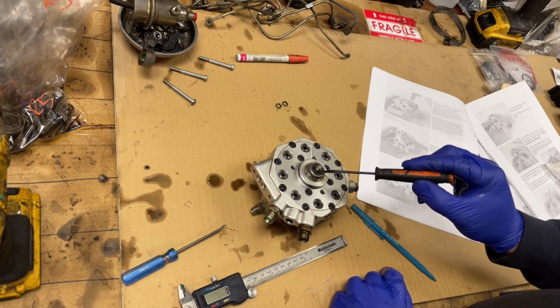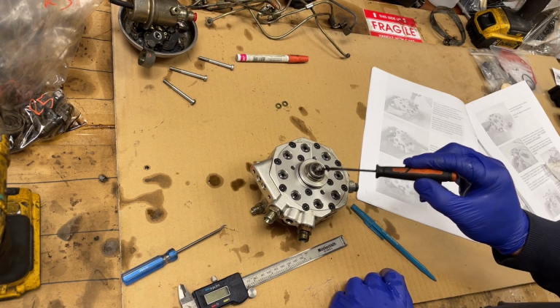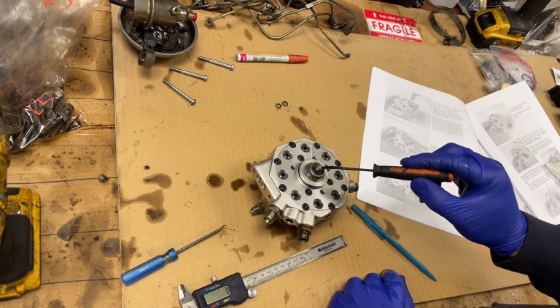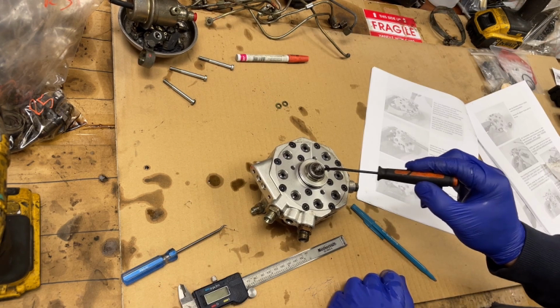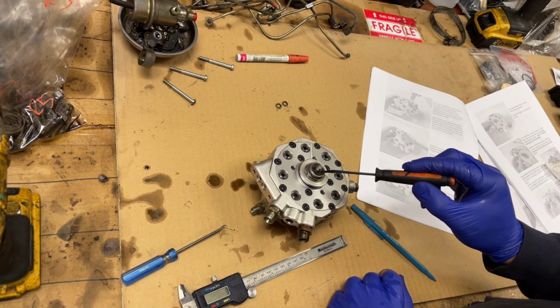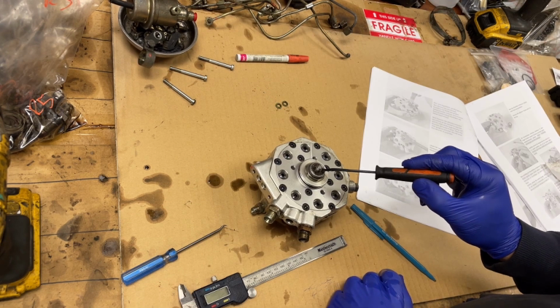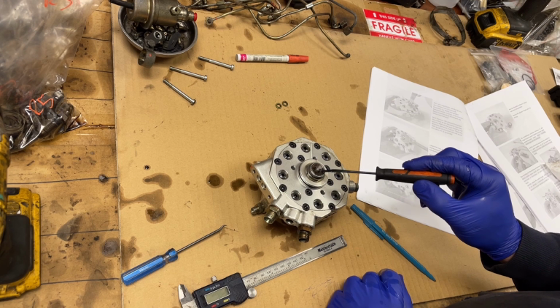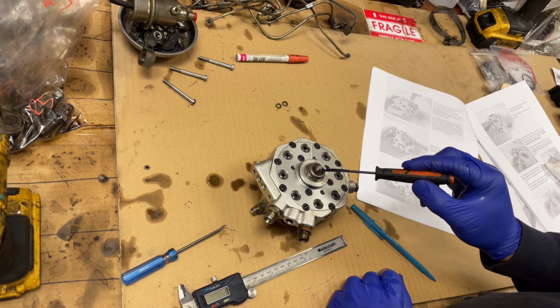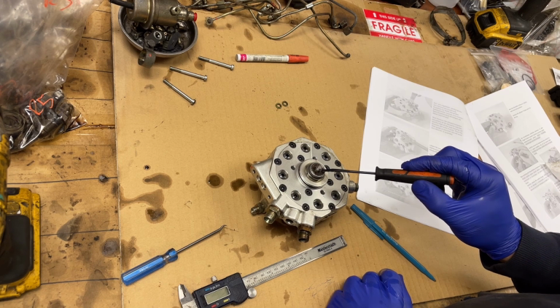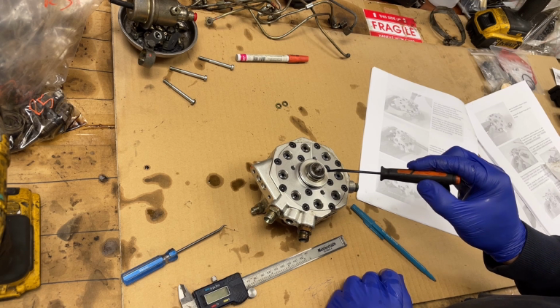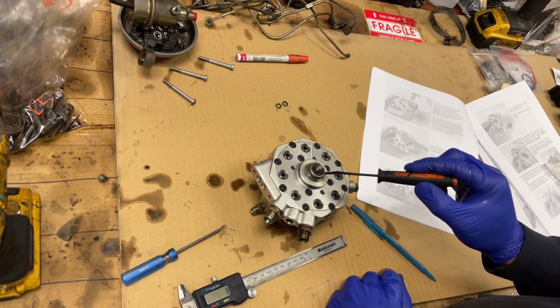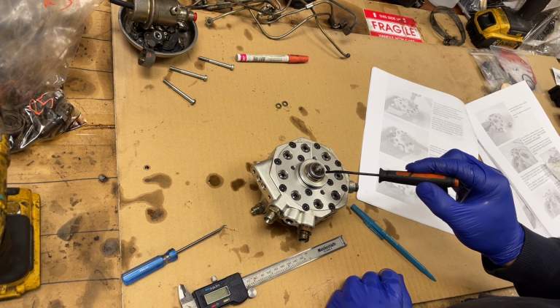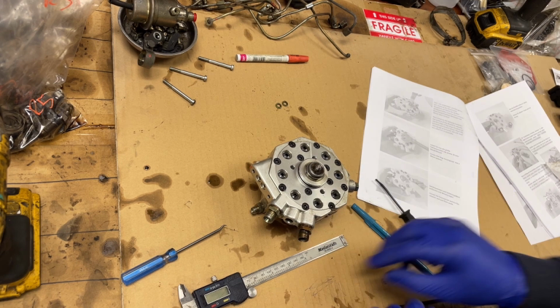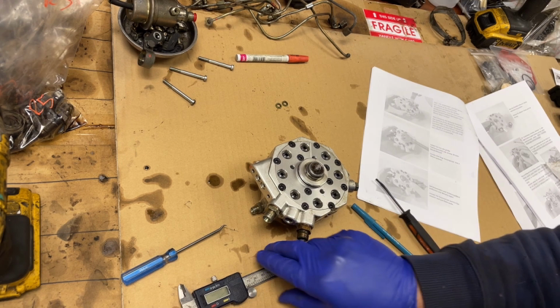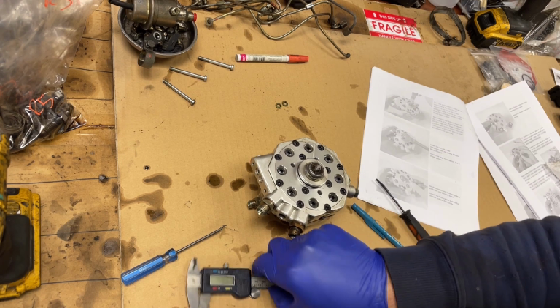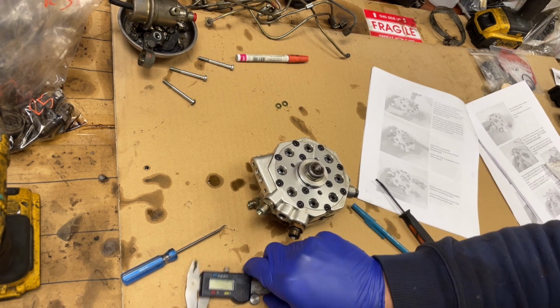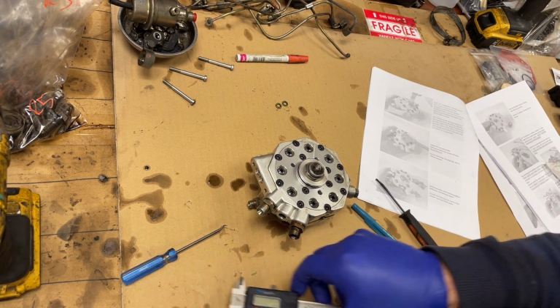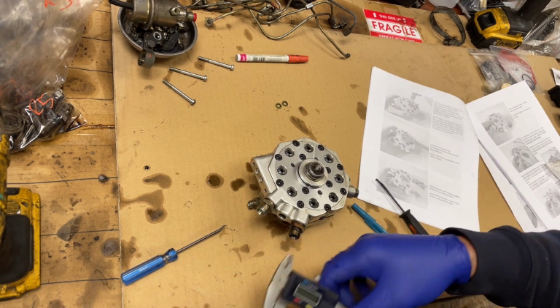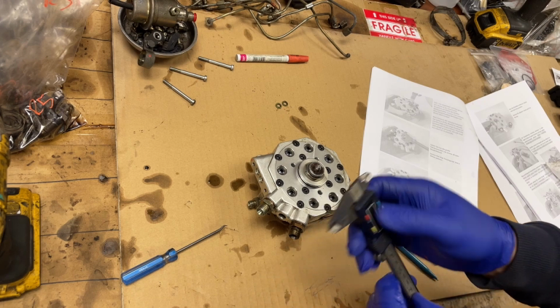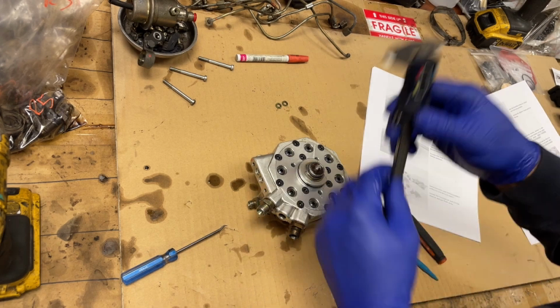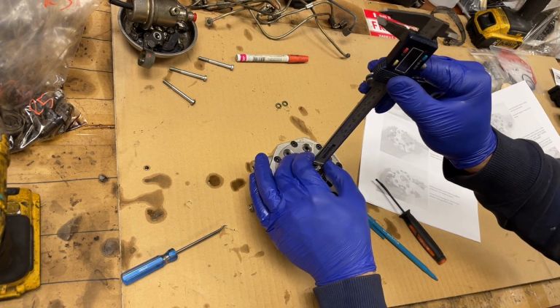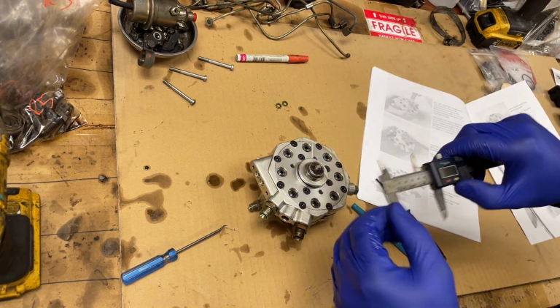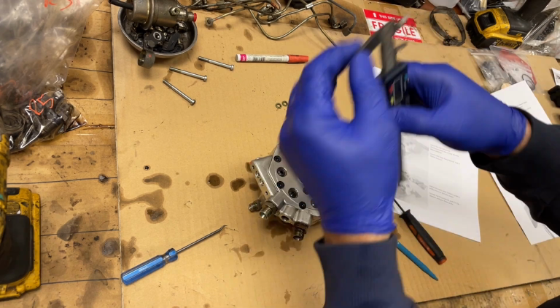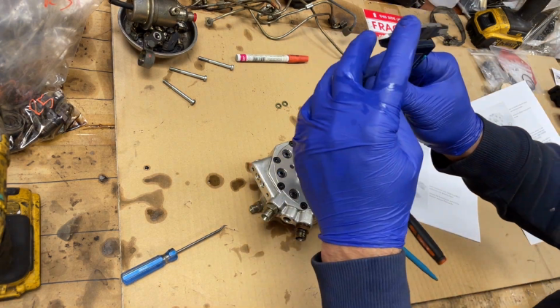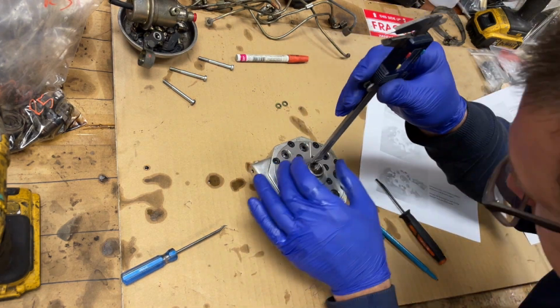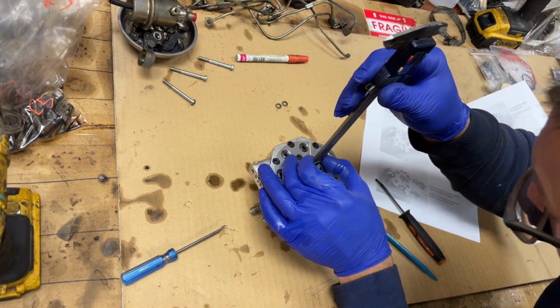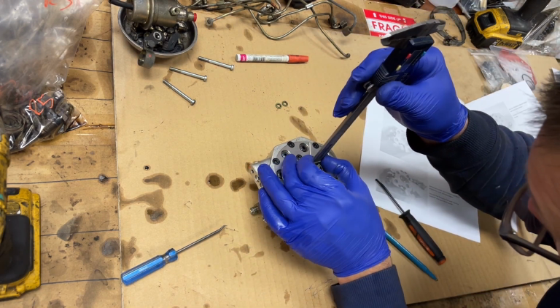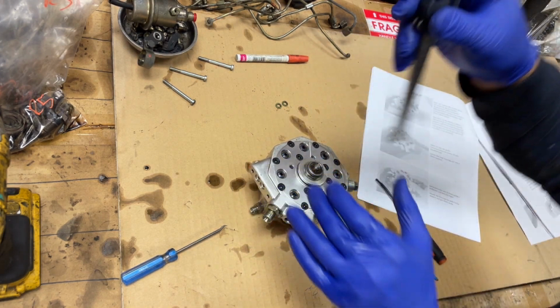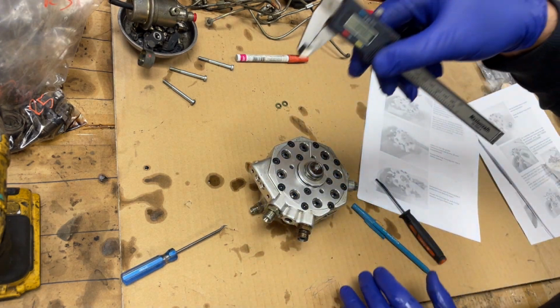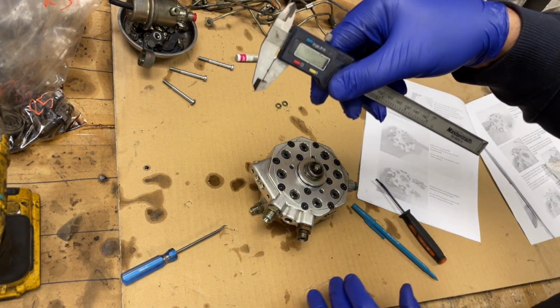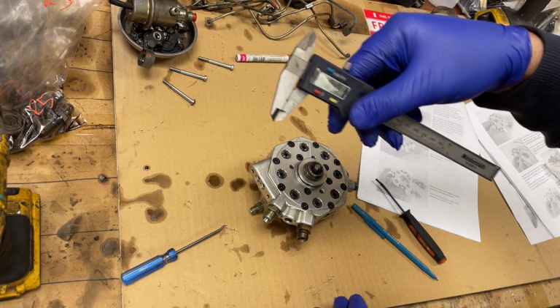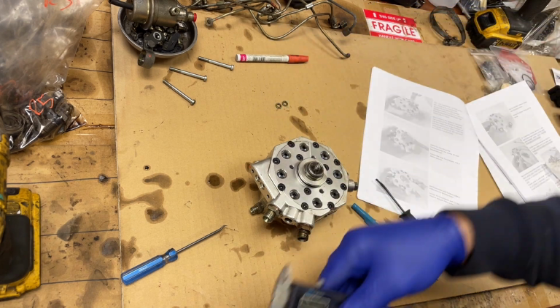We need to know the distance of the surface of the adjuster and the edge of the large housing nut. This one is almost flush — 0.48 millimeters.